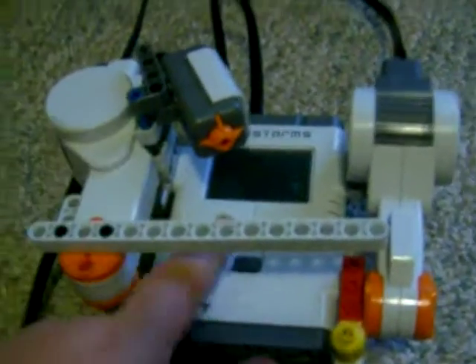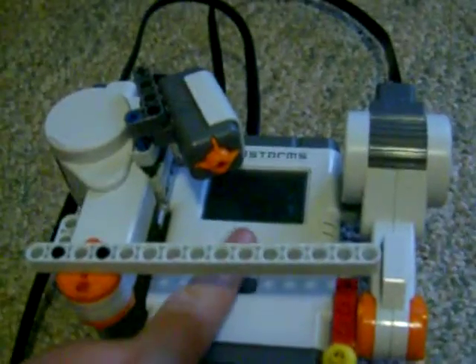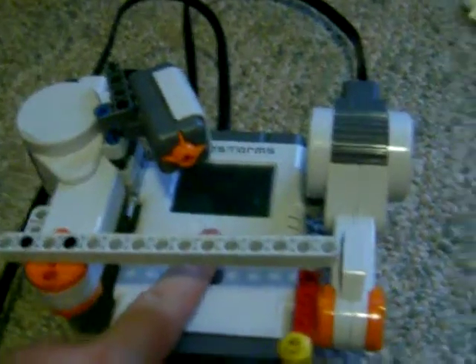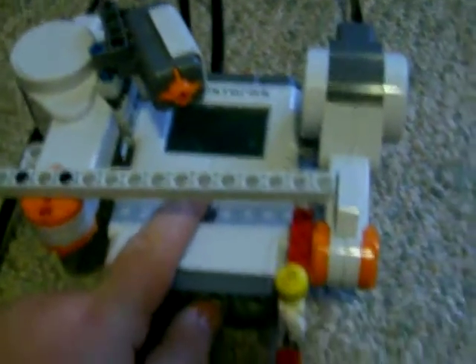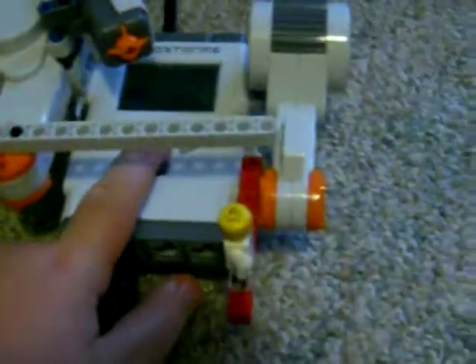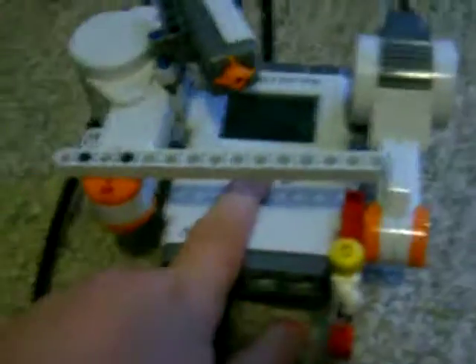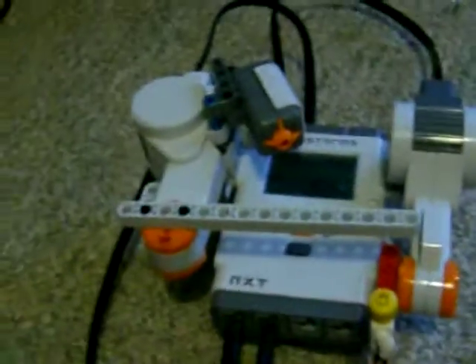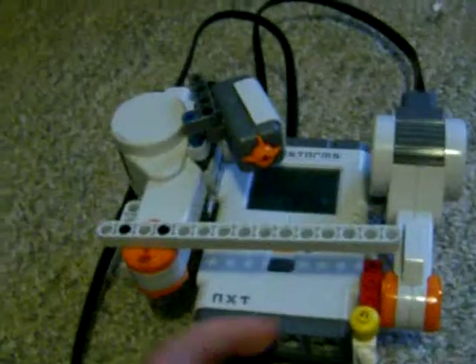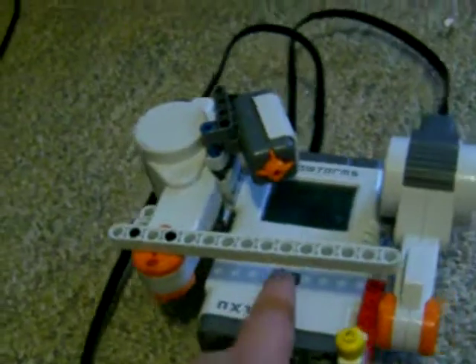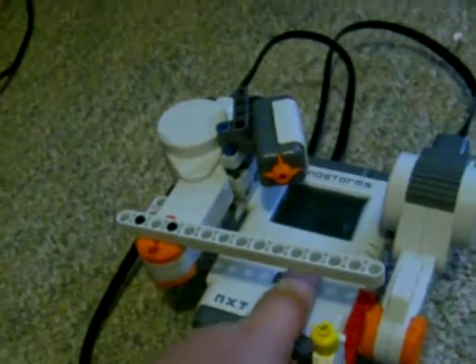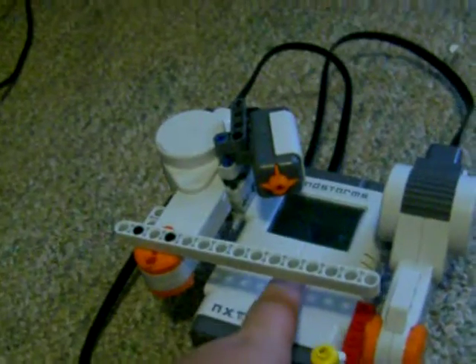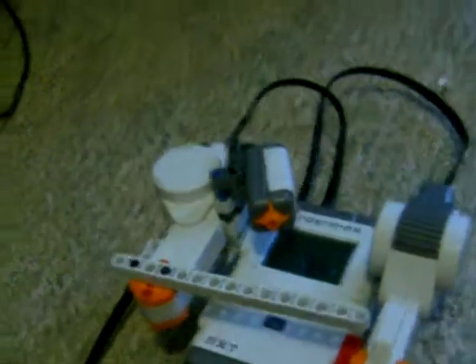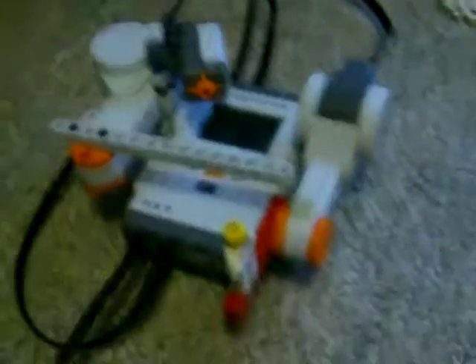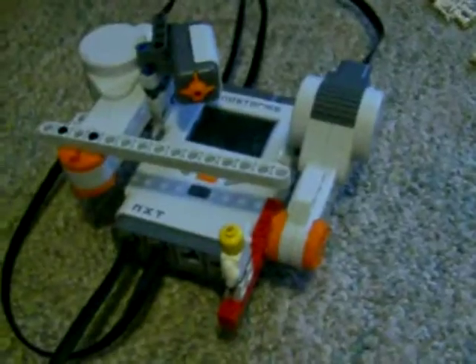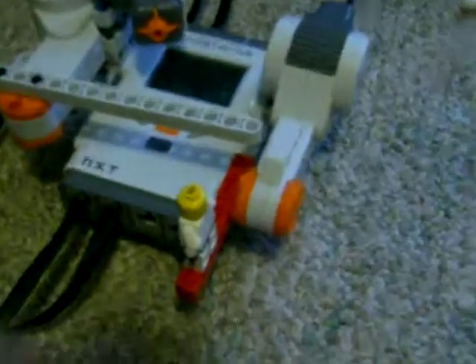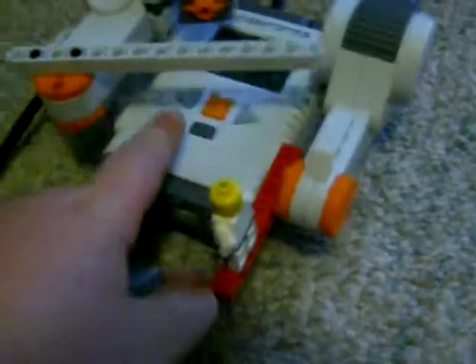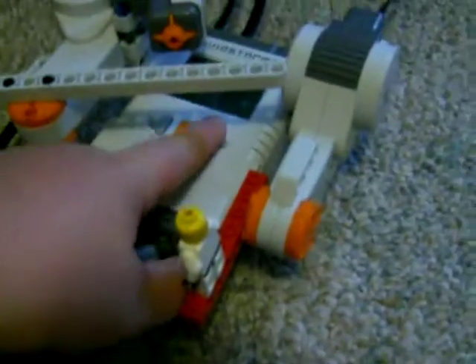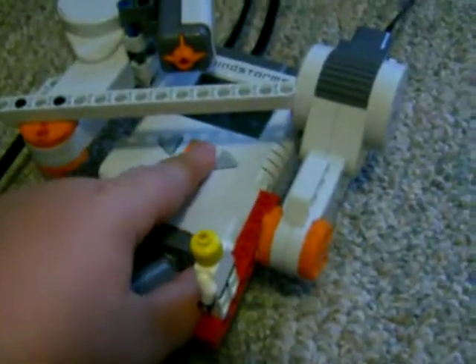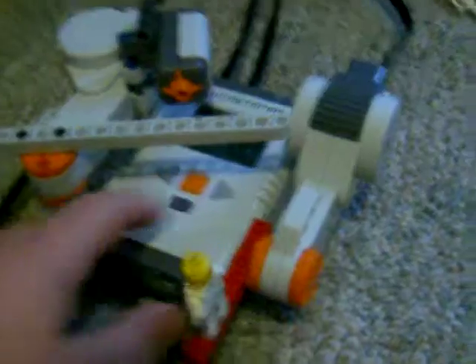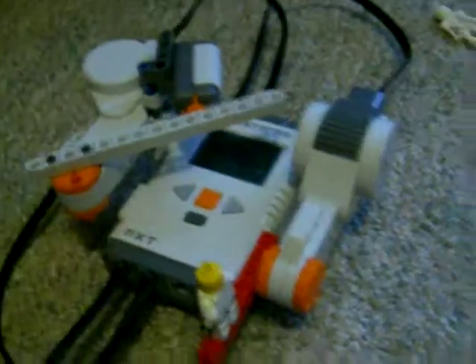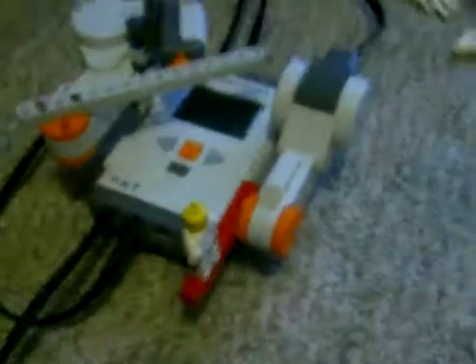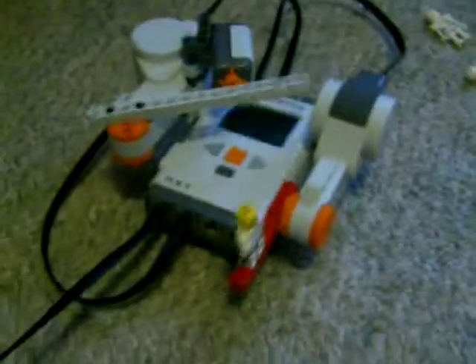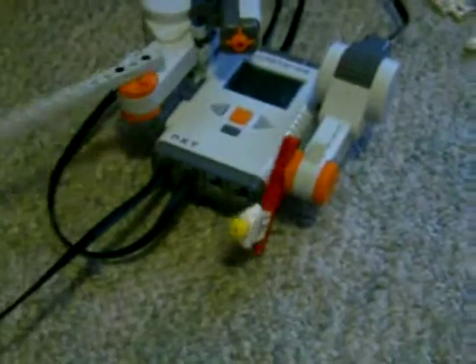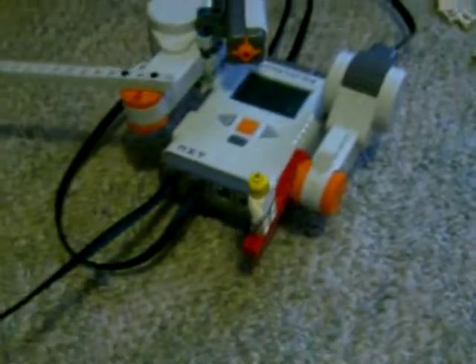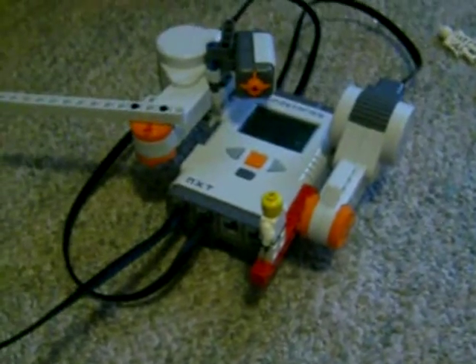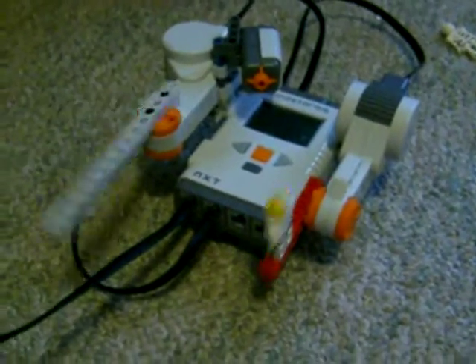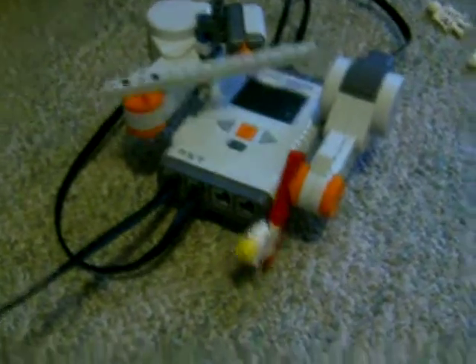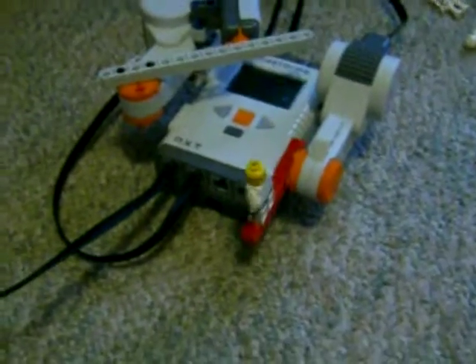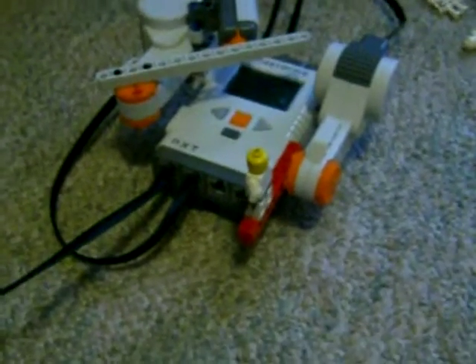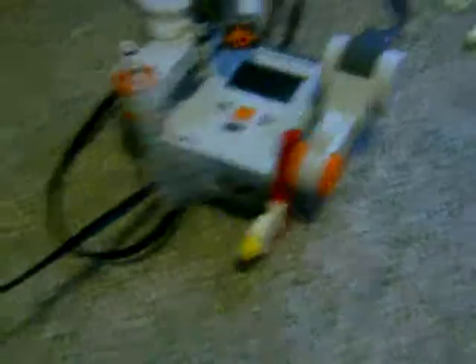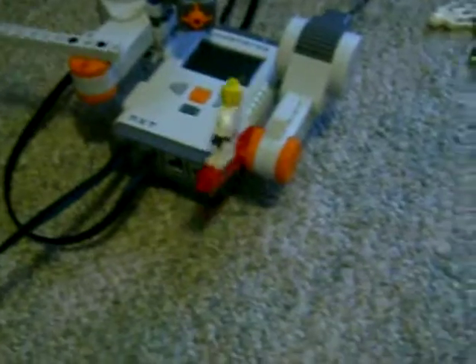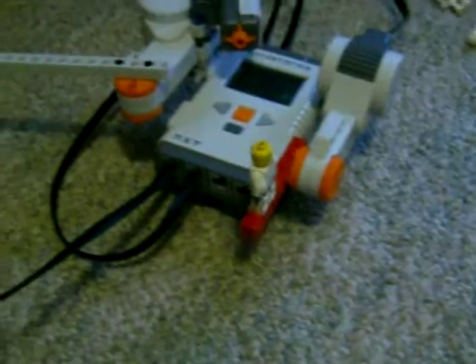Are you guys ready? Here we go. Every time it goes a little faster than the last time.